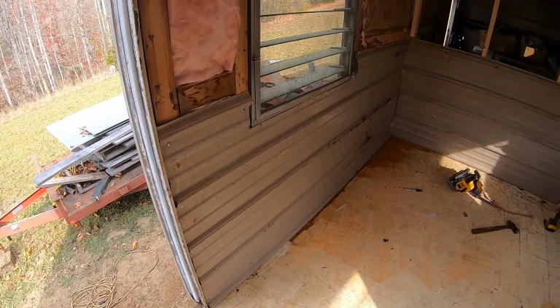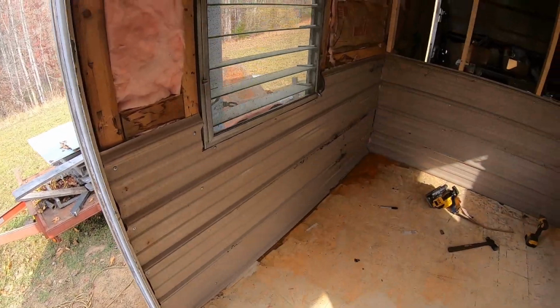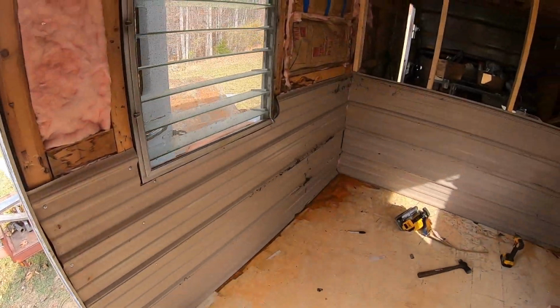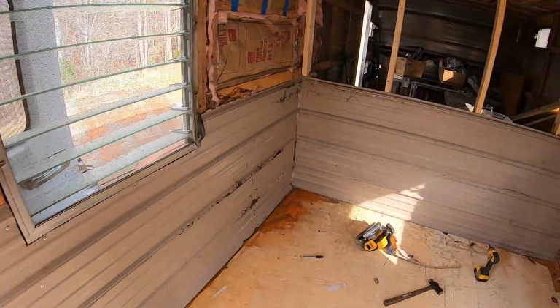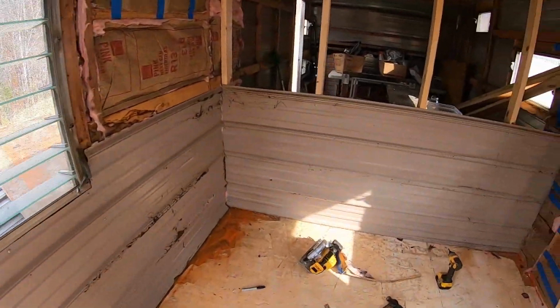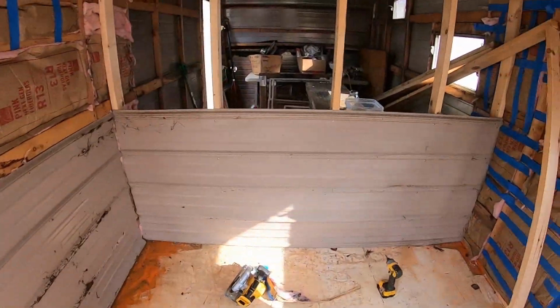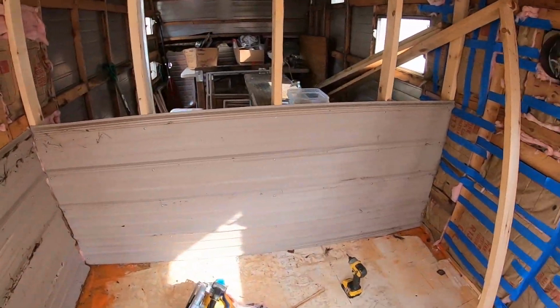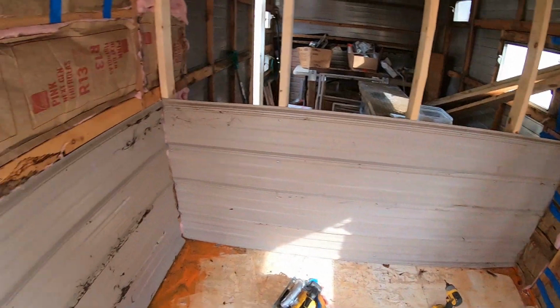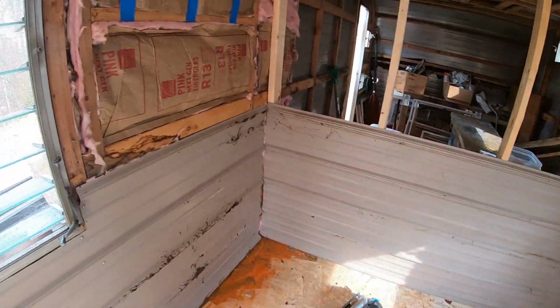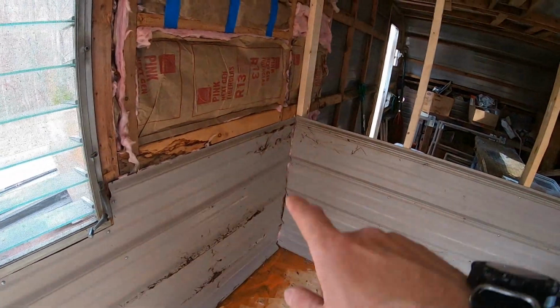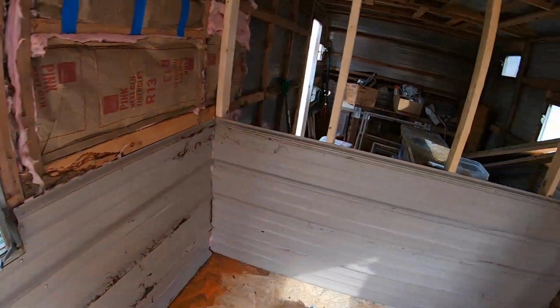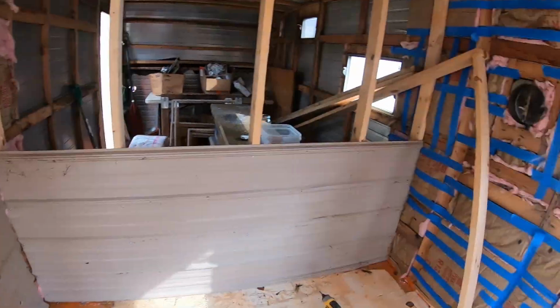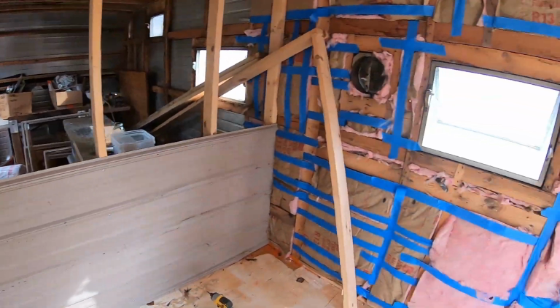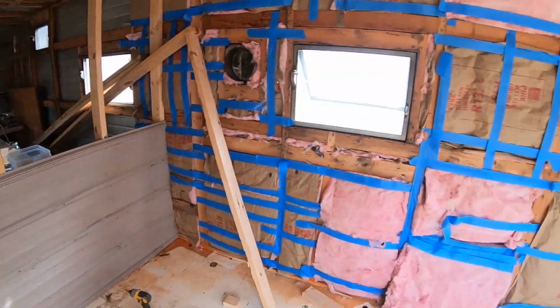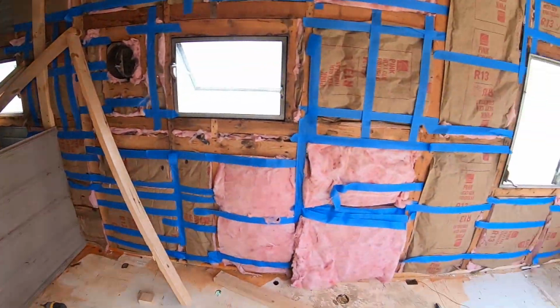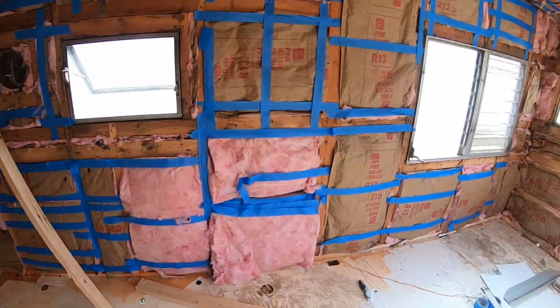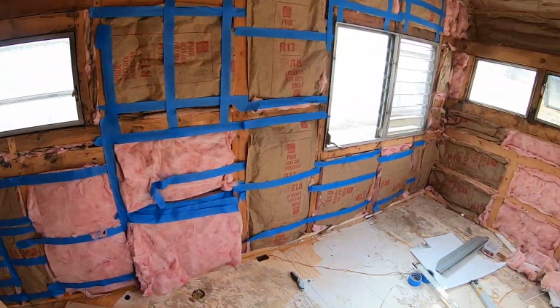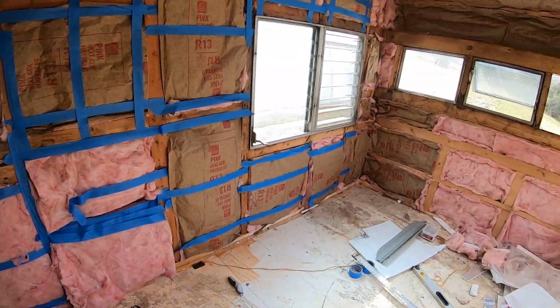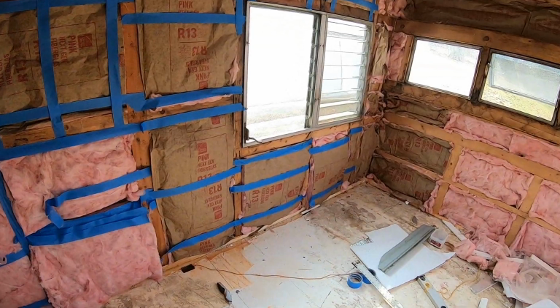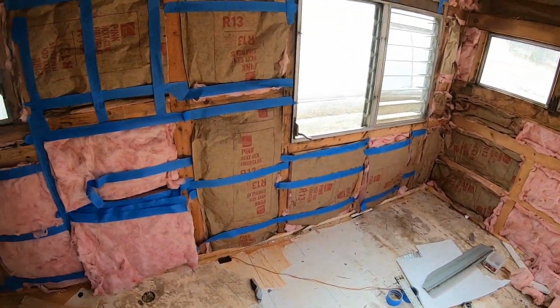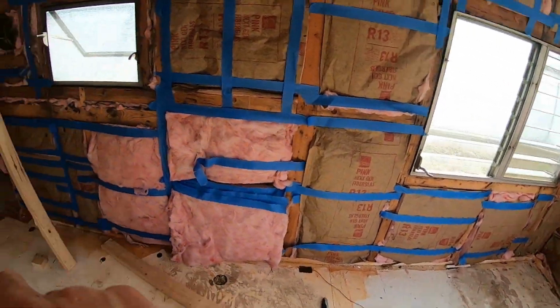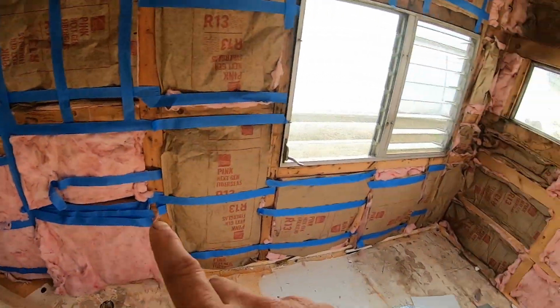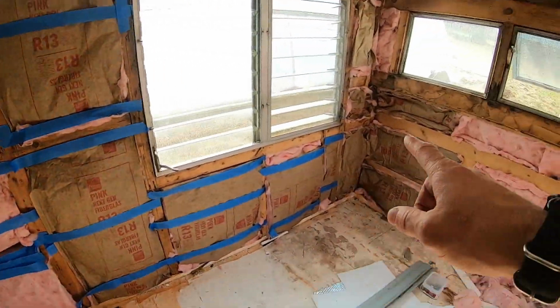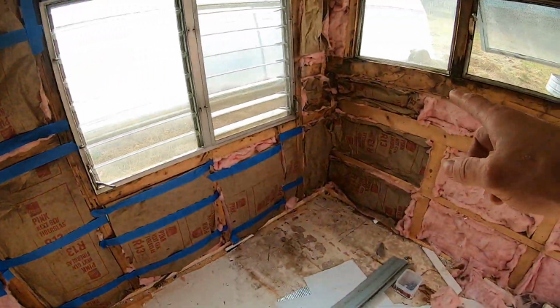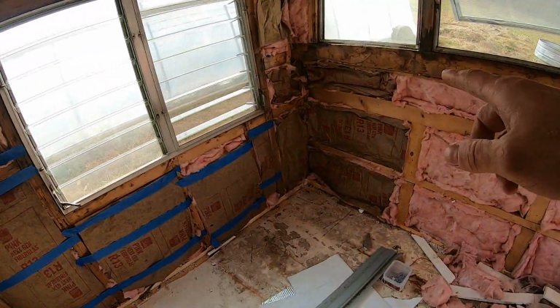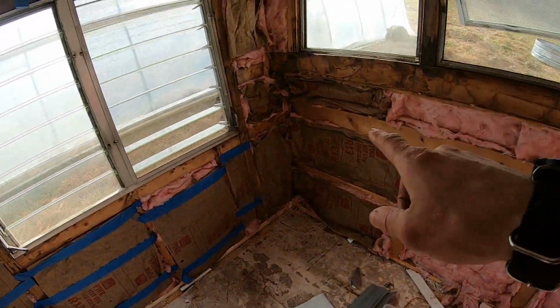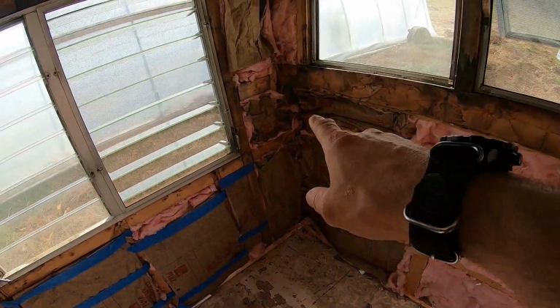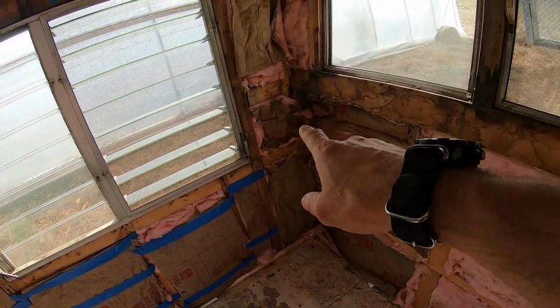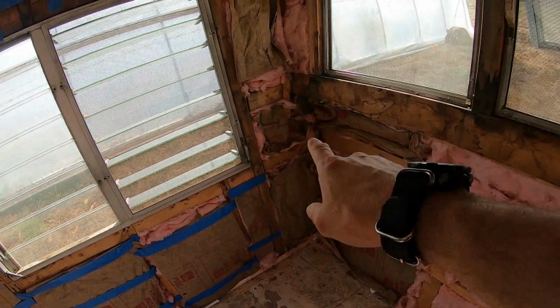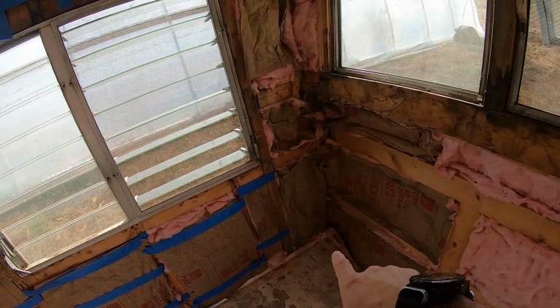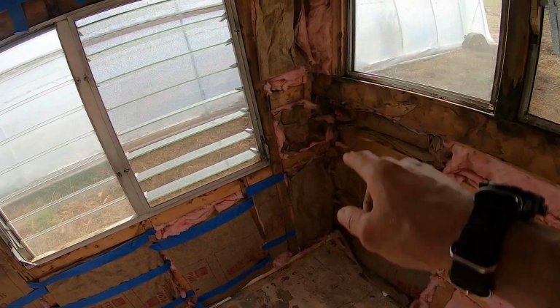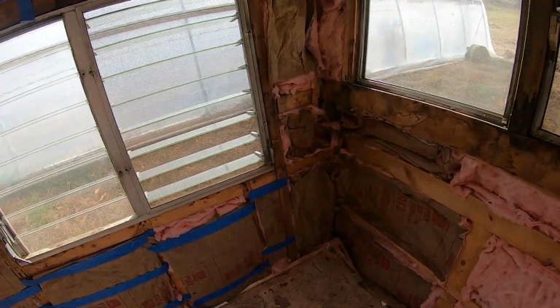This is what I want to do all the way around. I'll come back through and I may trim the corners up. This one's going to be fun down here because this corner is at a diagonal.